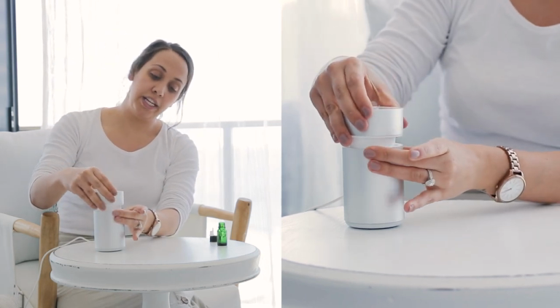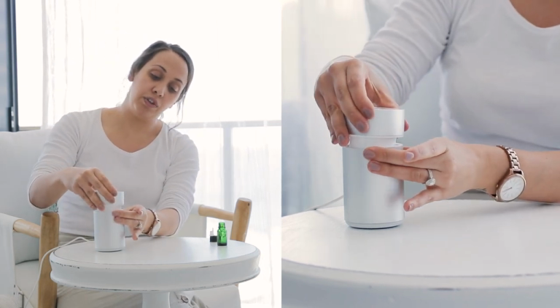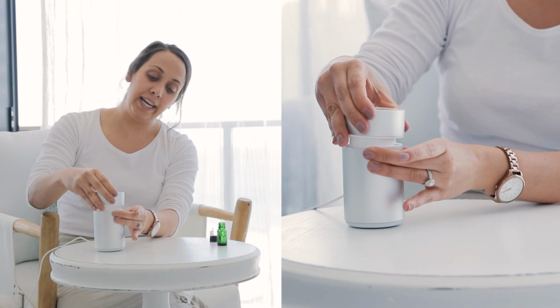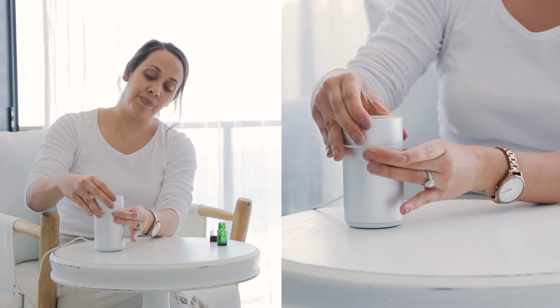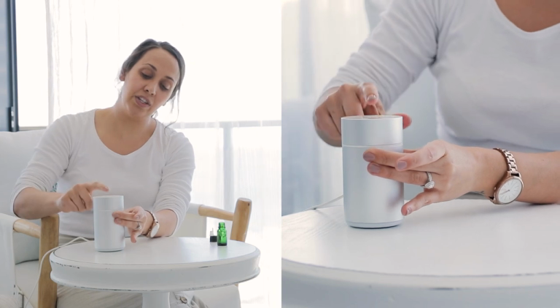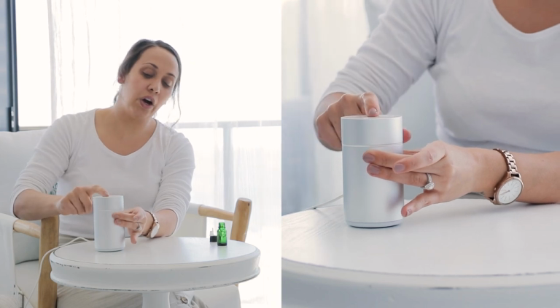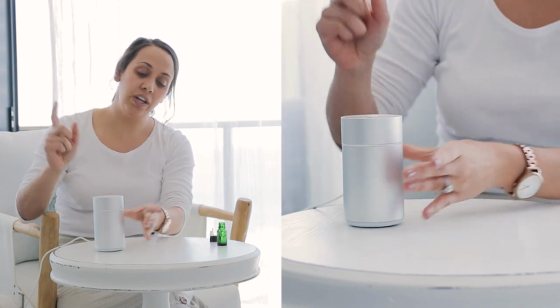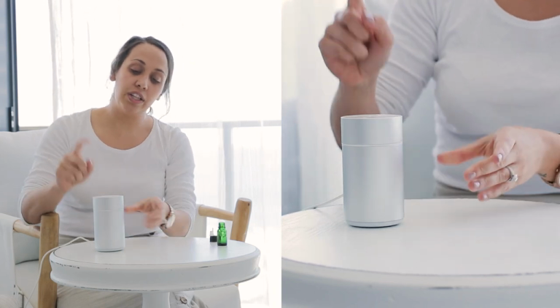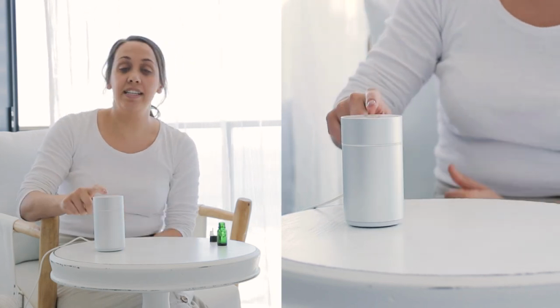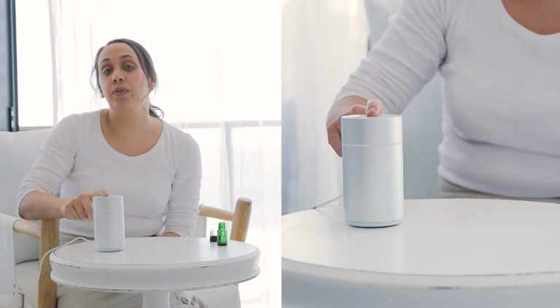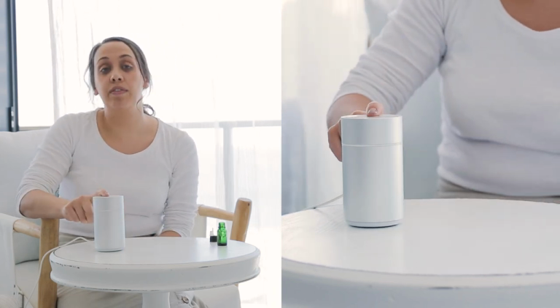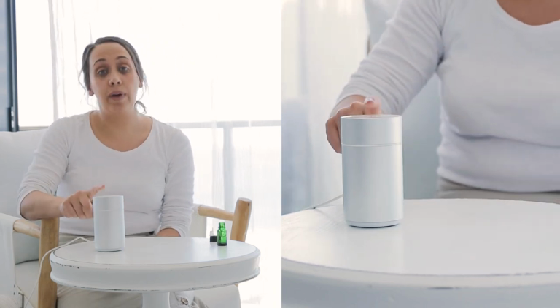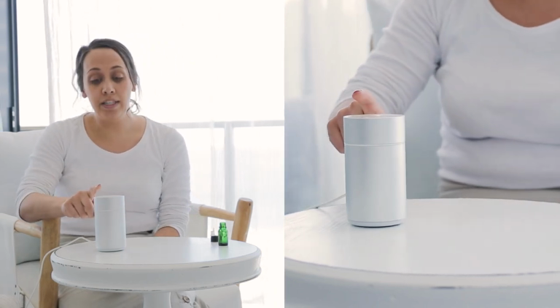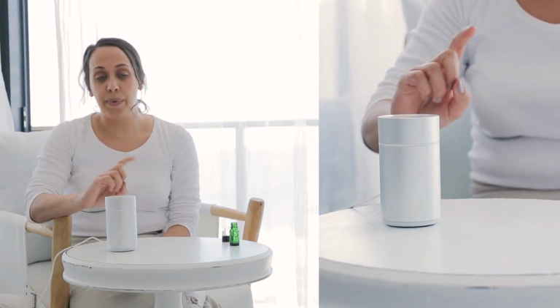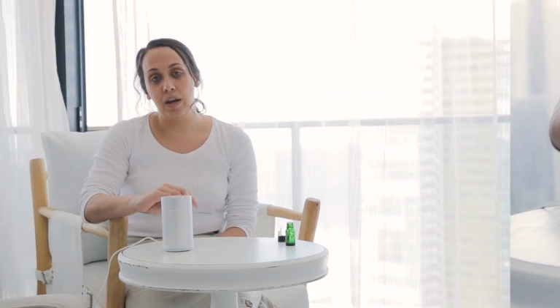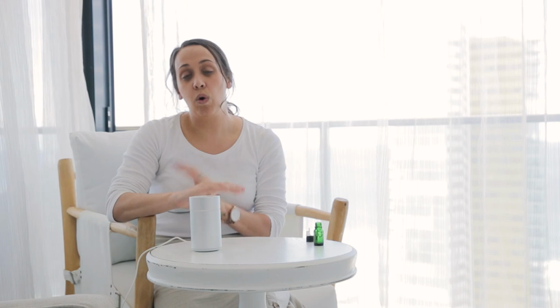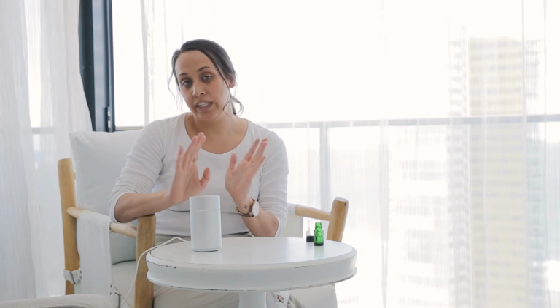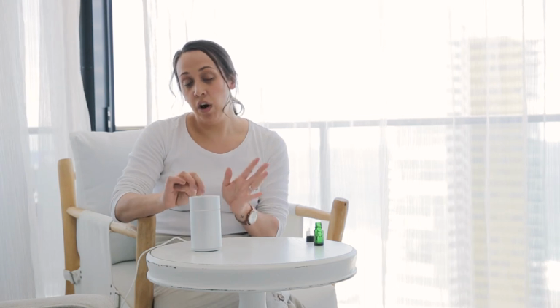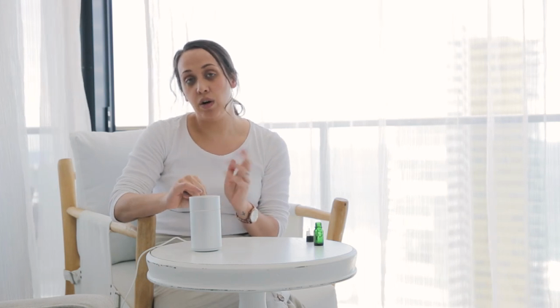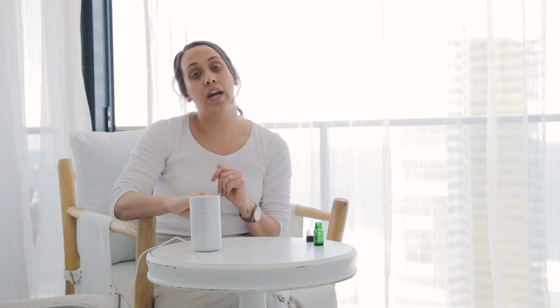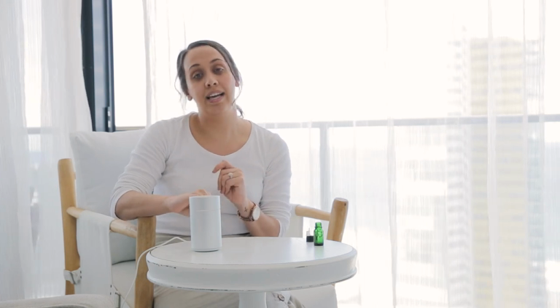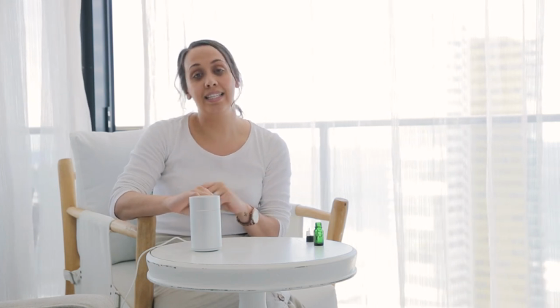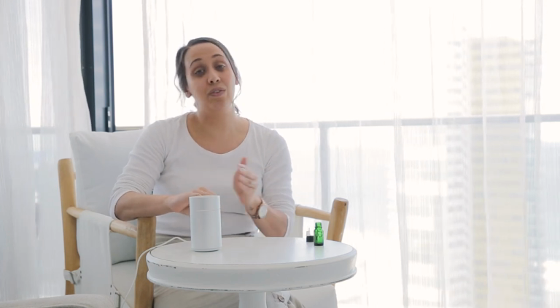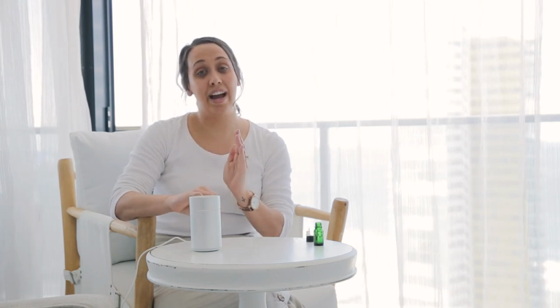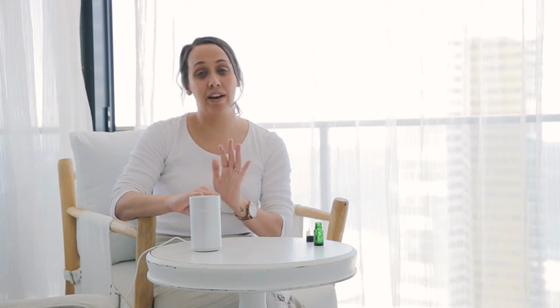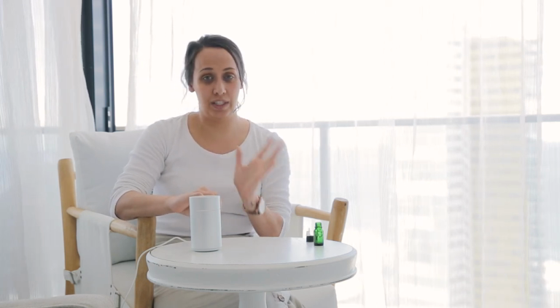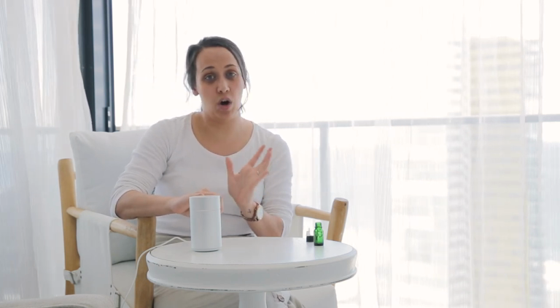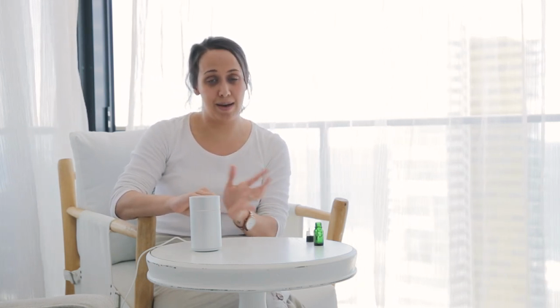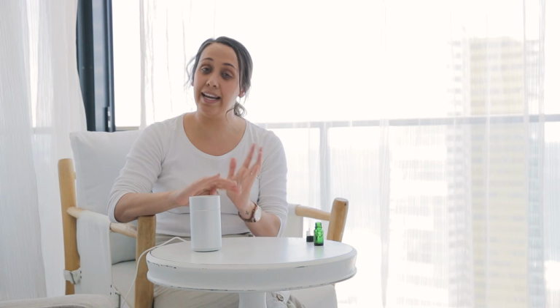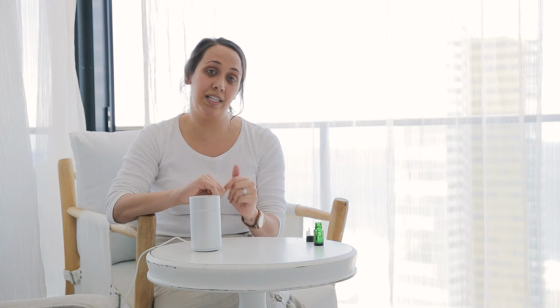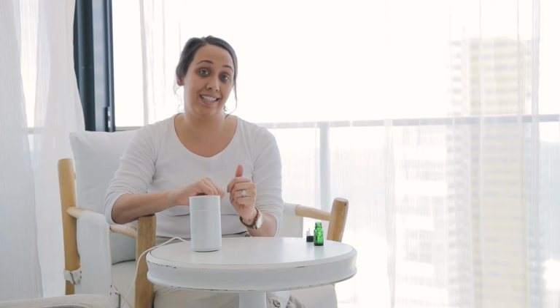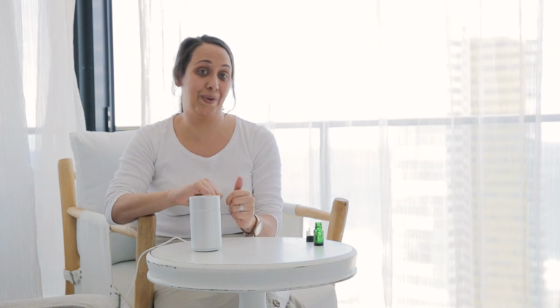Then you just need to place your diffuser back in and turn it on. This has a continuous run for two hours but then it will automatically shut off. It also has a 10-second run time and a 50-second off time, so it has that intermittent setting as well.